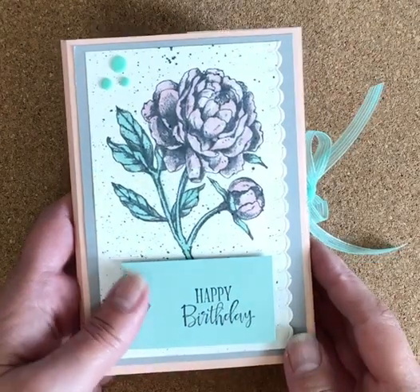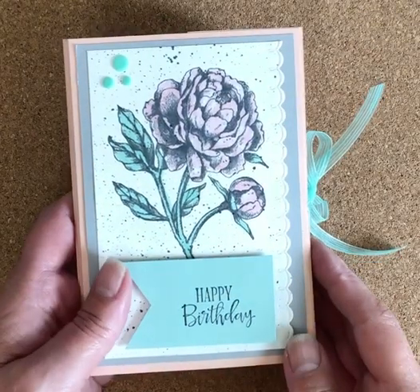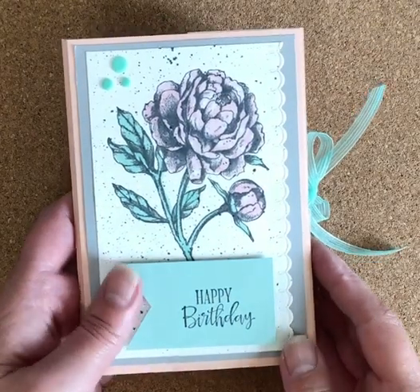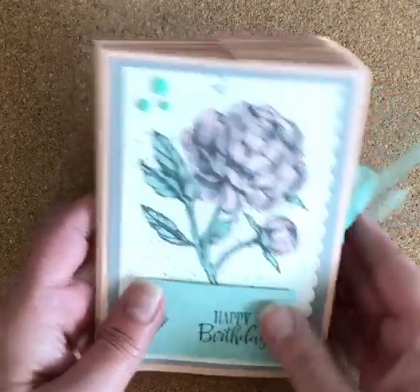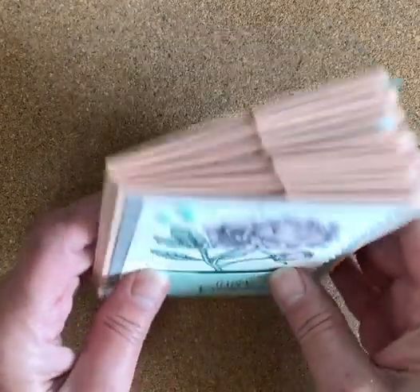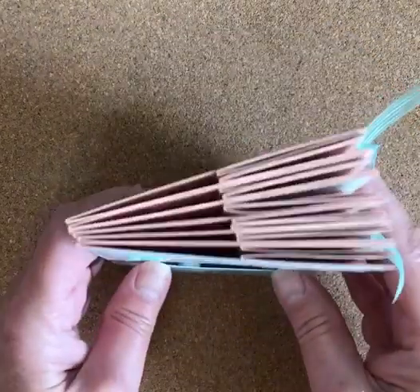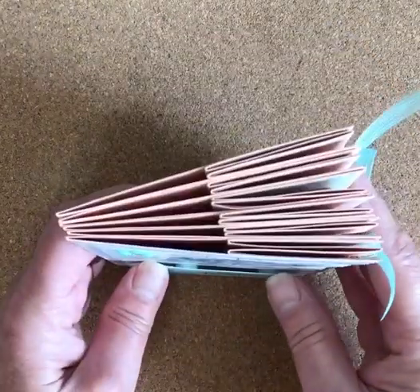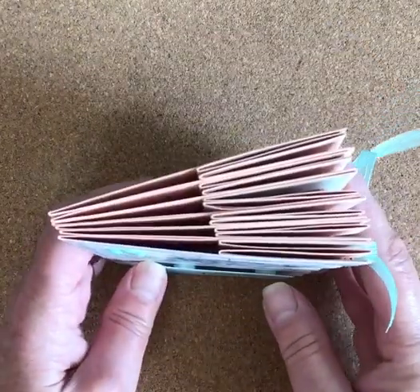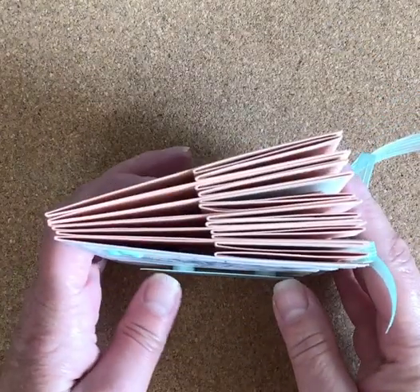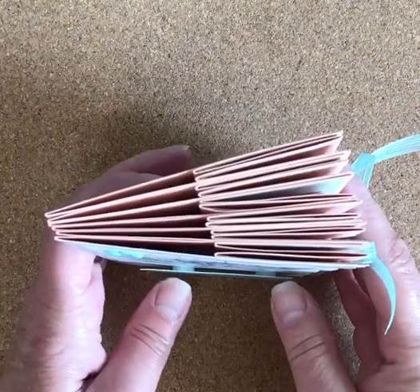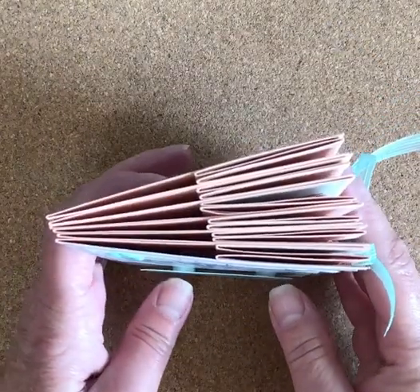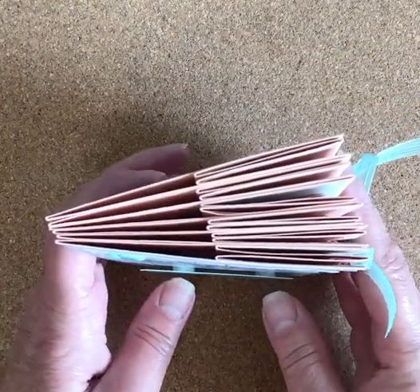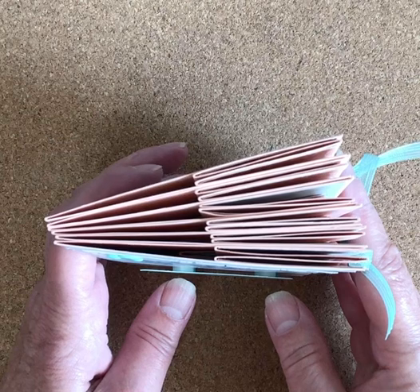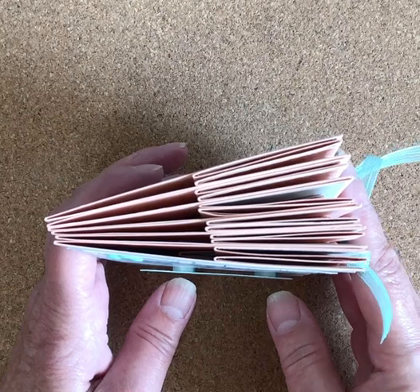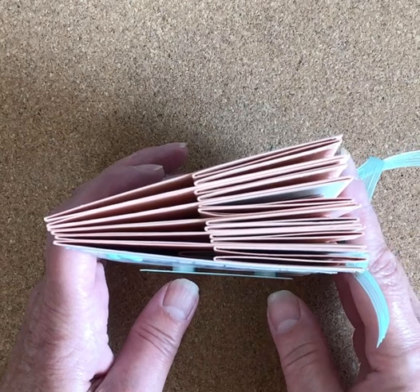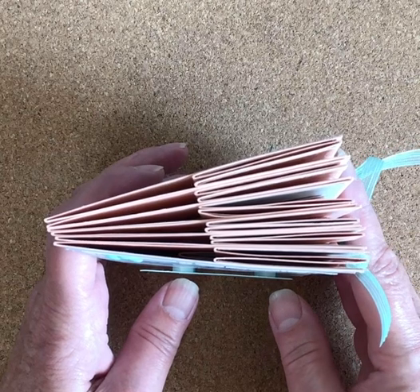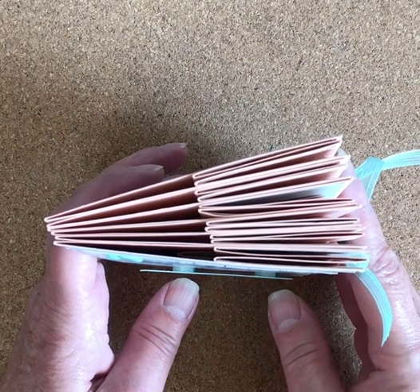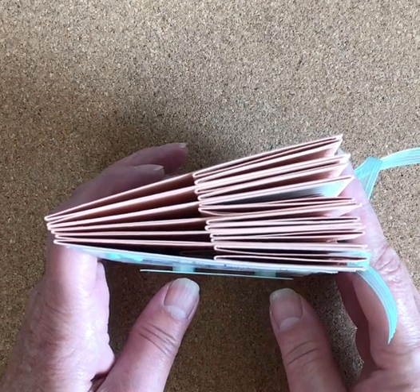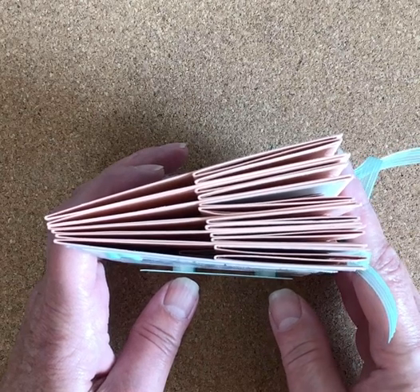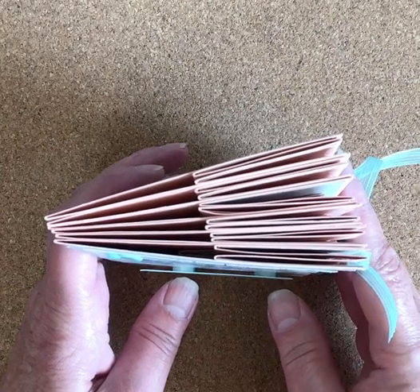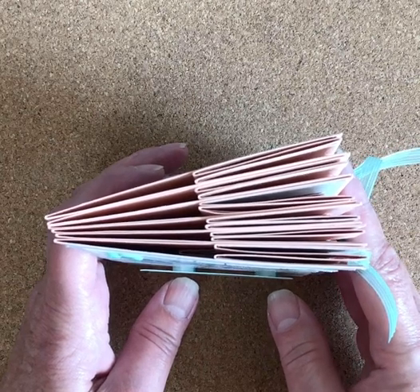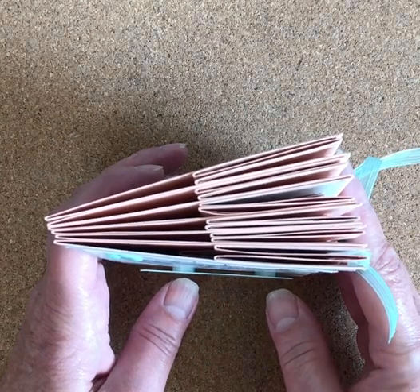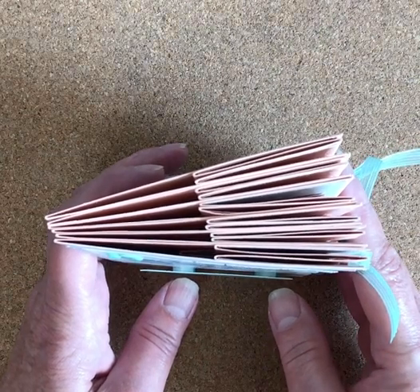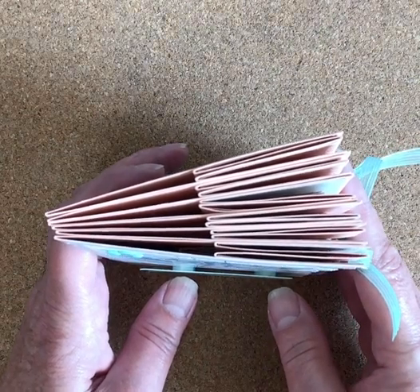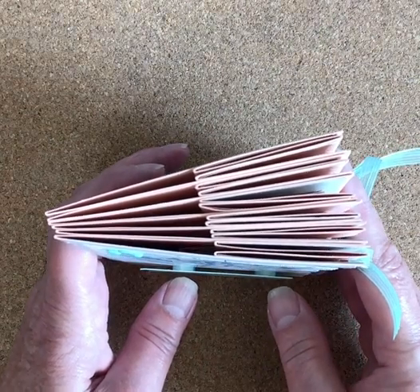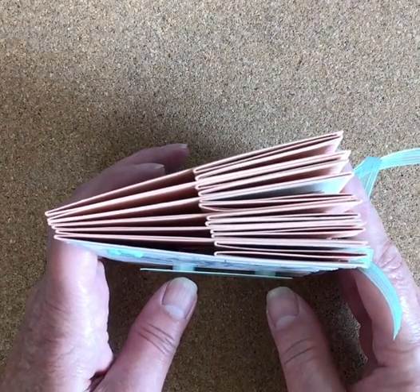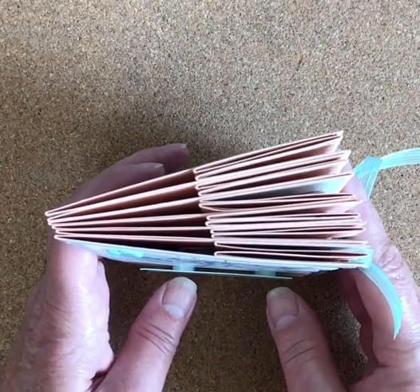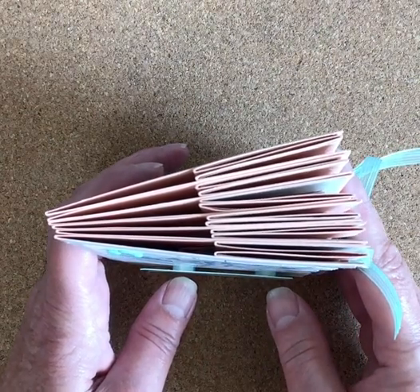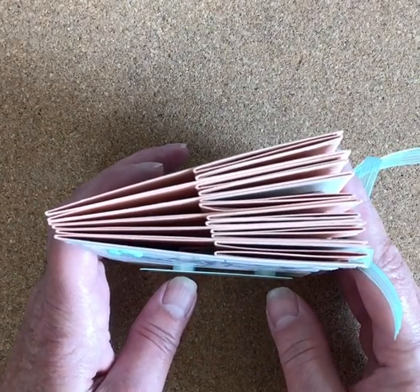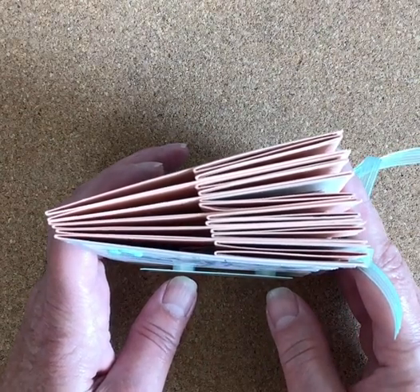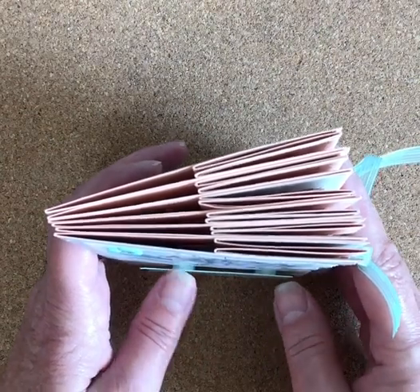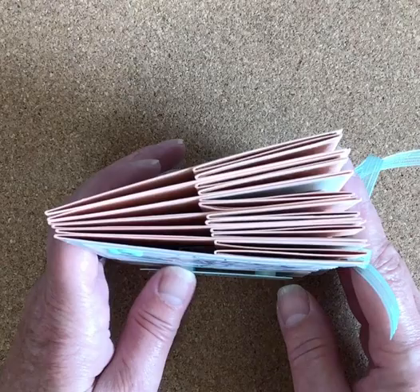This is — I don't know if it's called a carousel card. That's what I put into Pinterest and found quite a few samples.